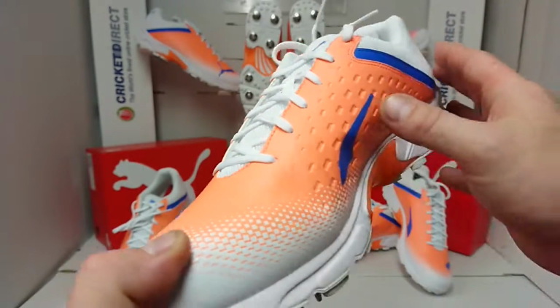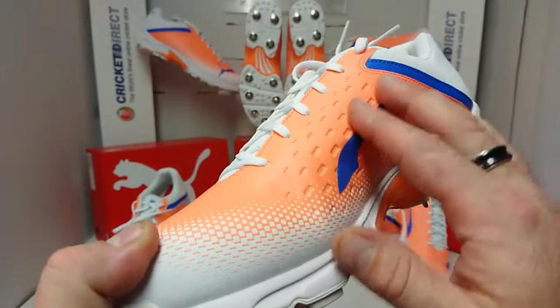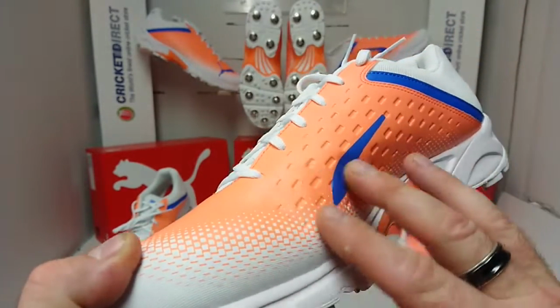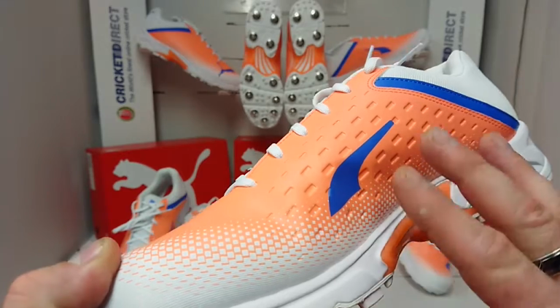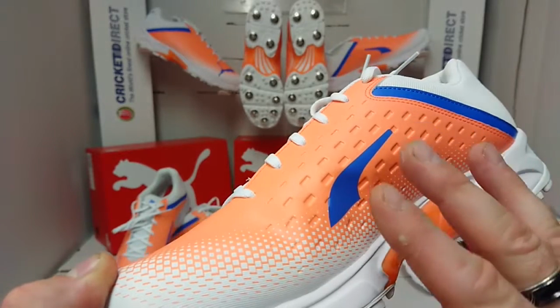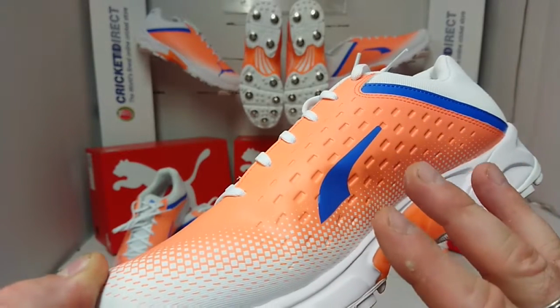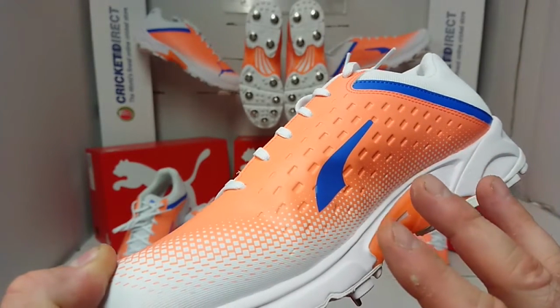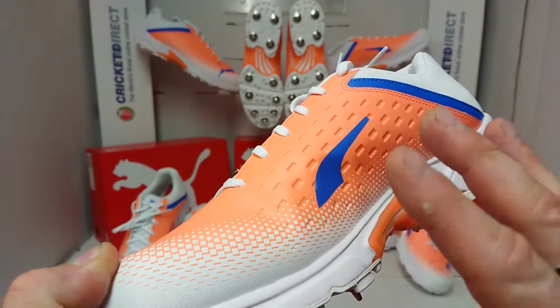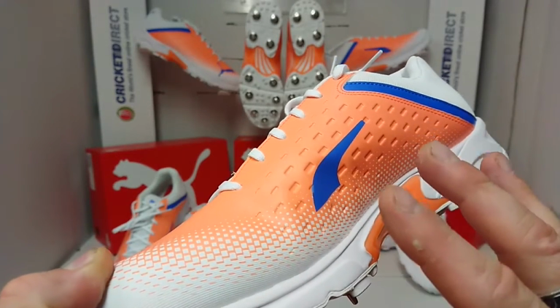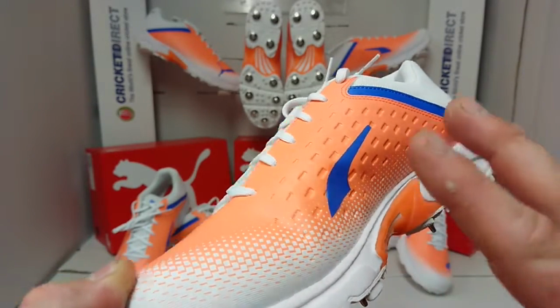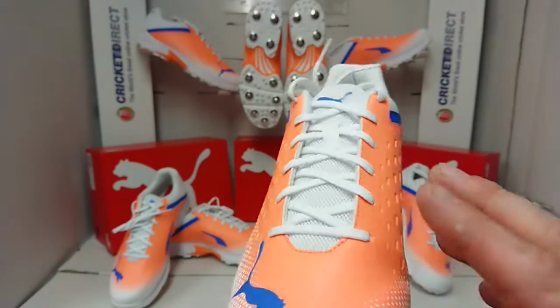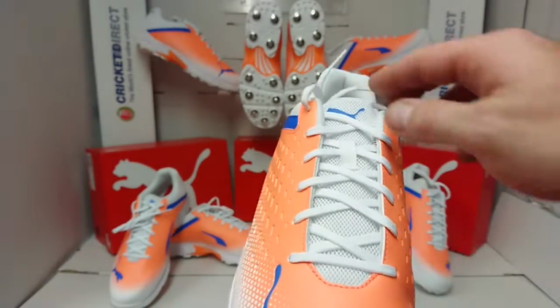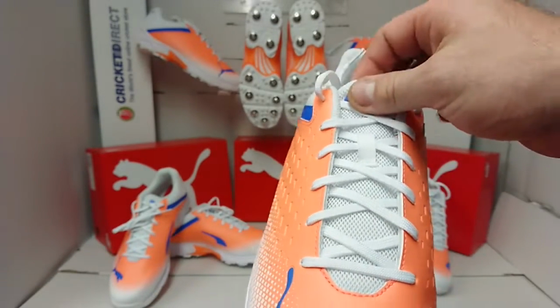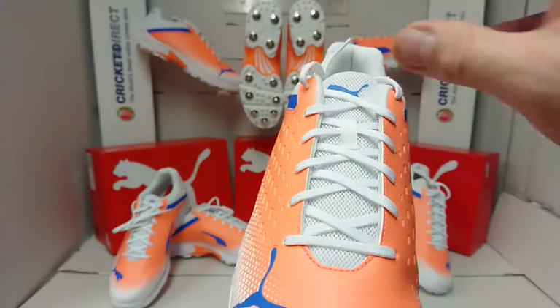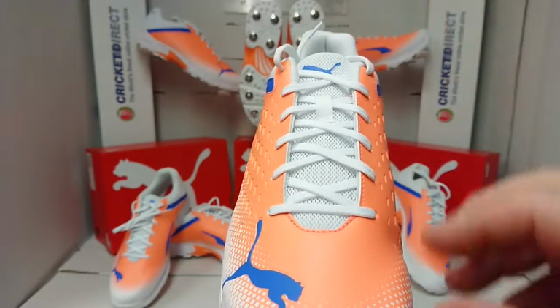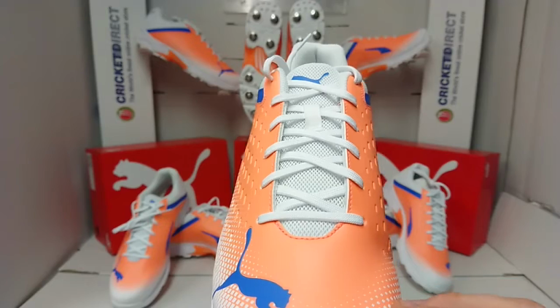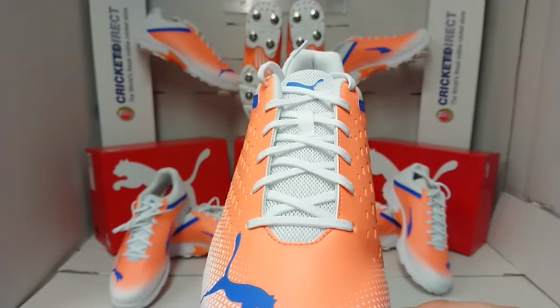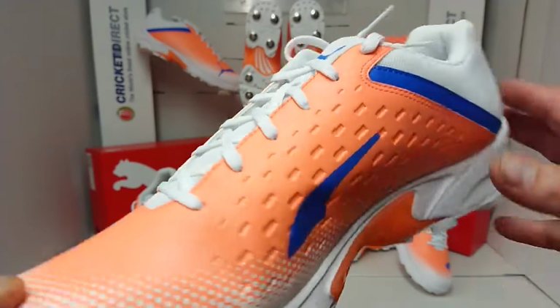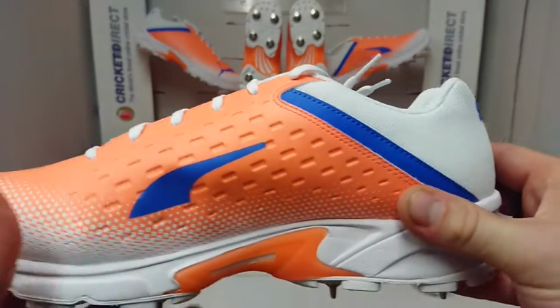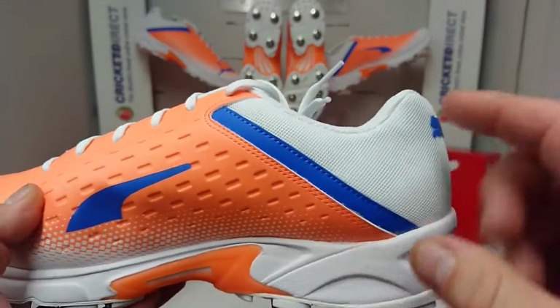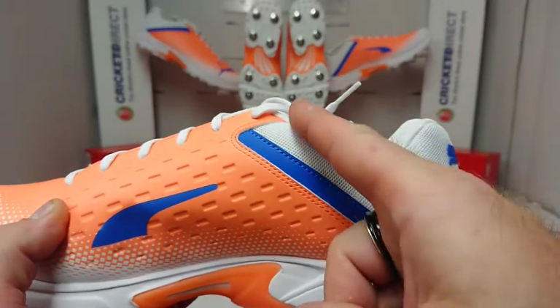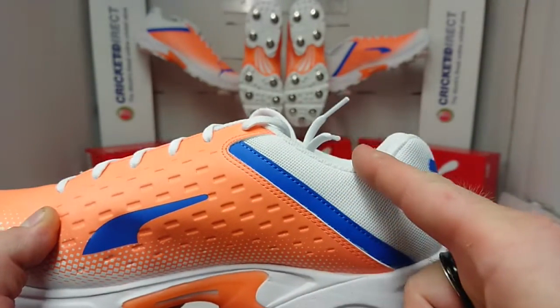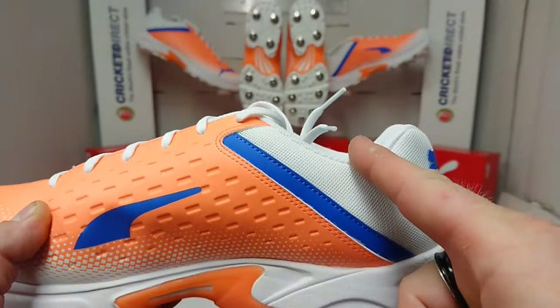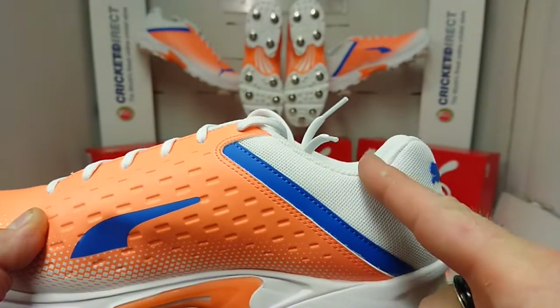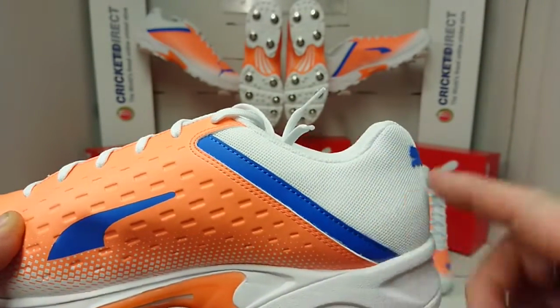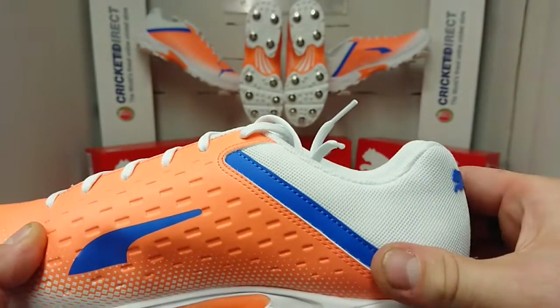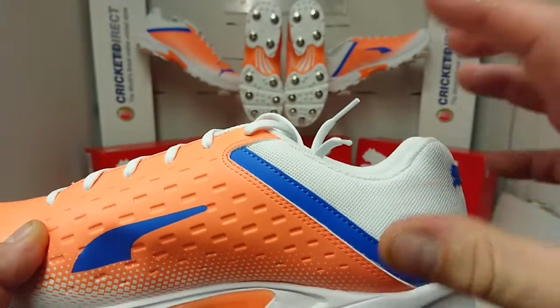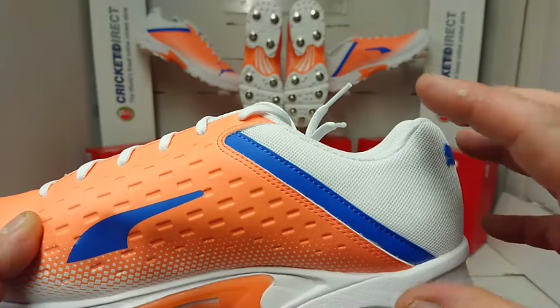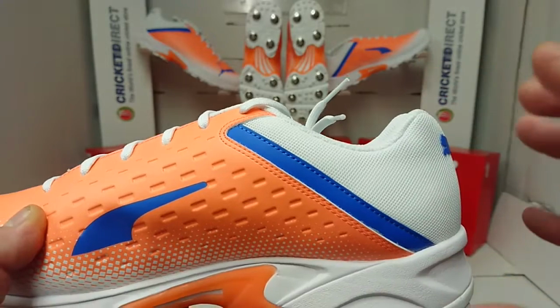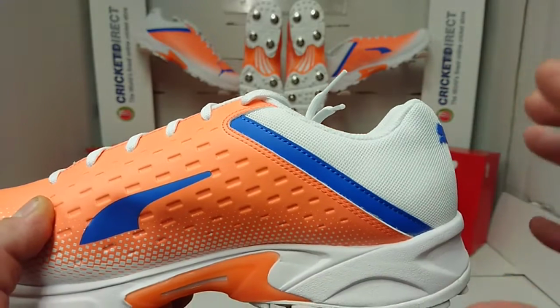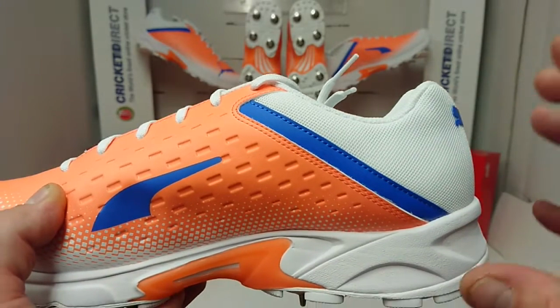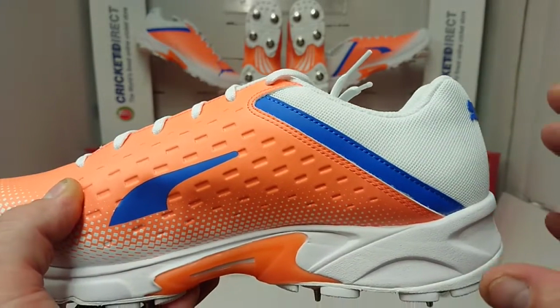We've got a full TPU upper, so we haven't got the benefit of the breathability and the lightweight, but we do still have a mesh tongue so there will still be some decent airflow. We have the same lower cut boot style around the ankle, again giving that great ankle mobility.